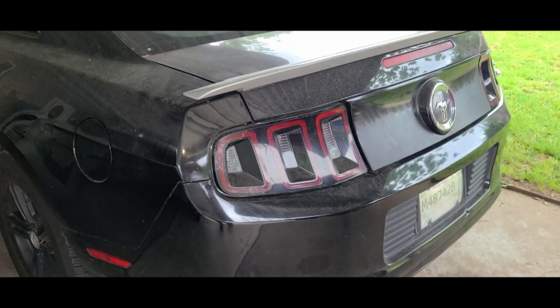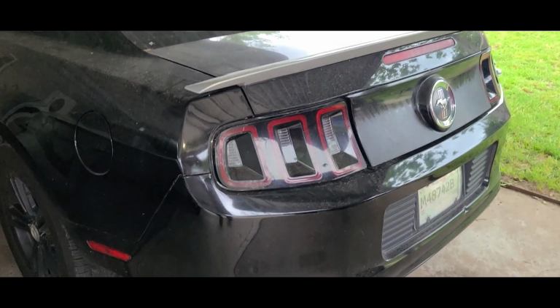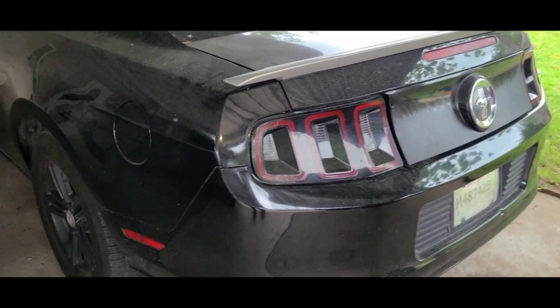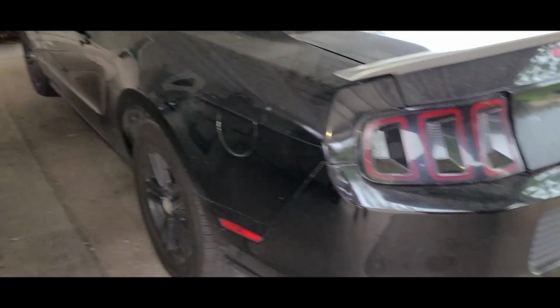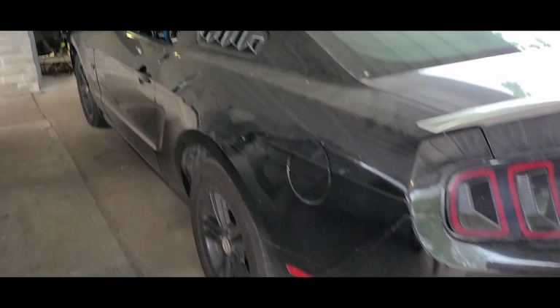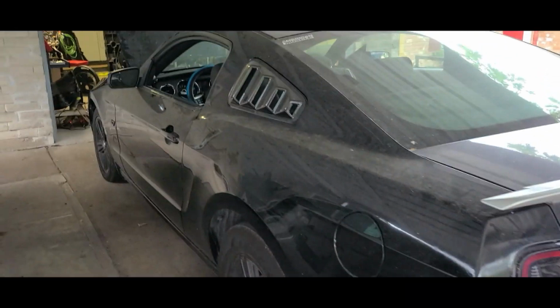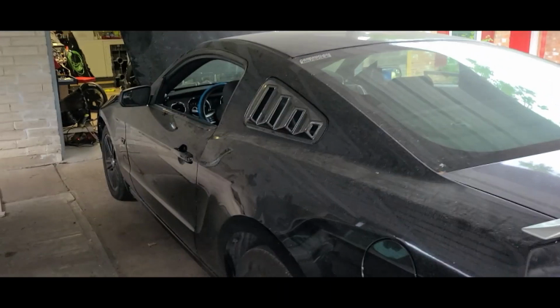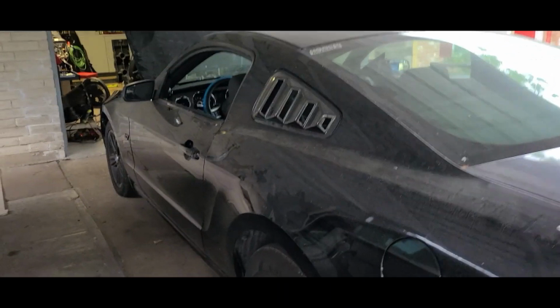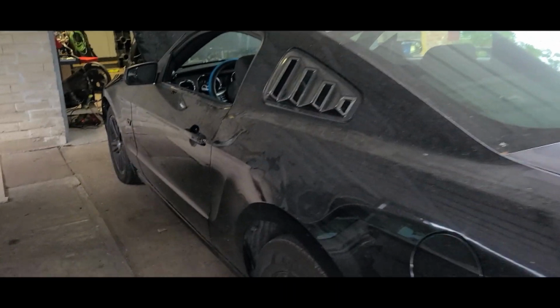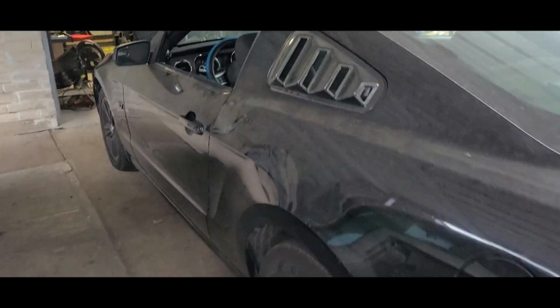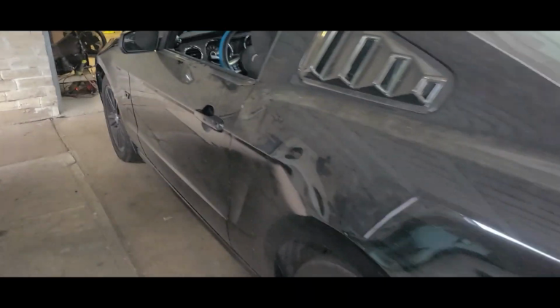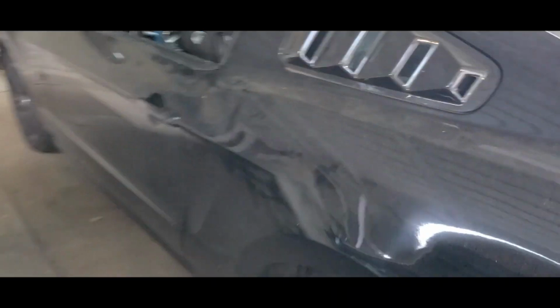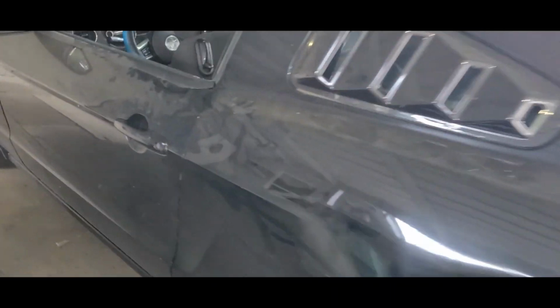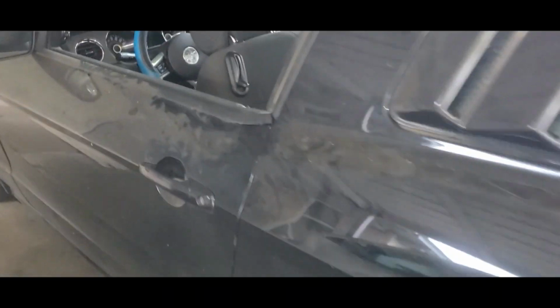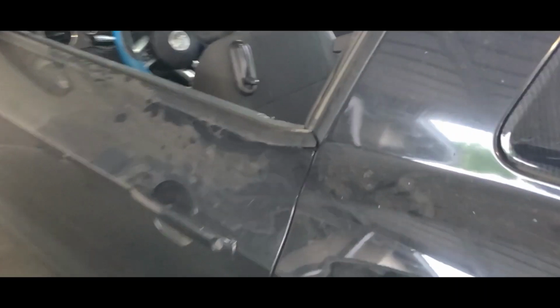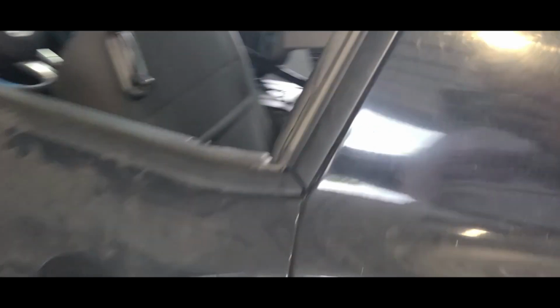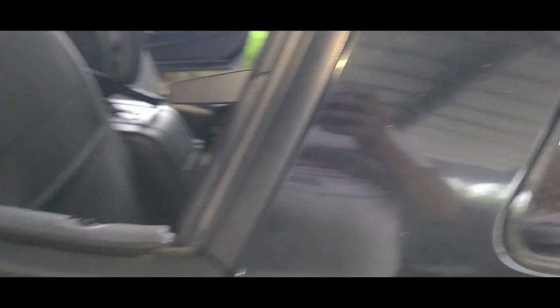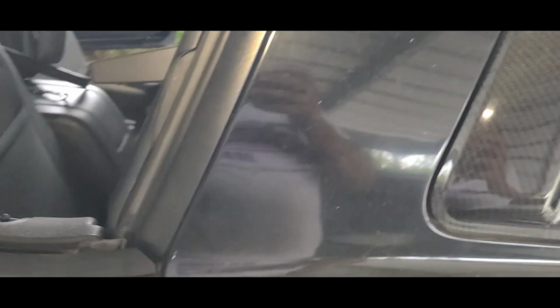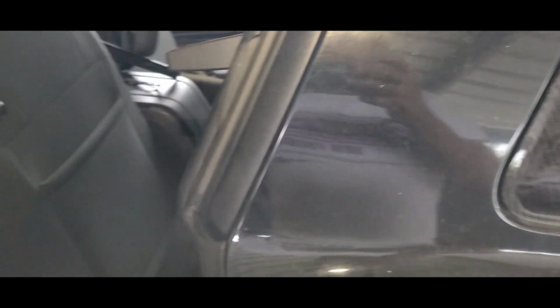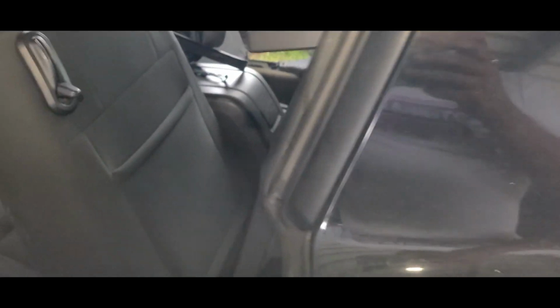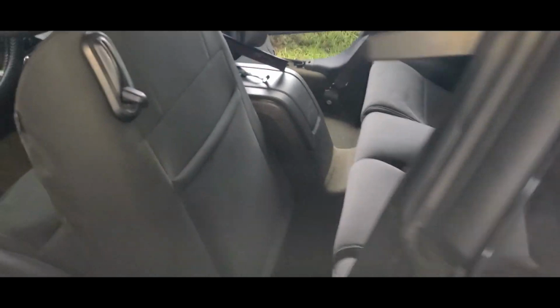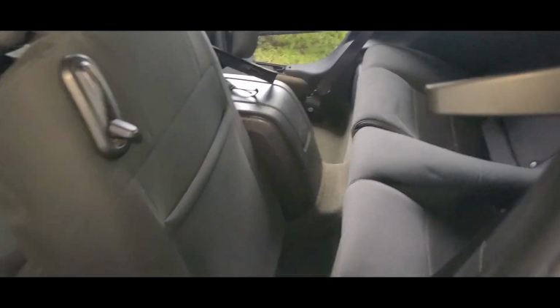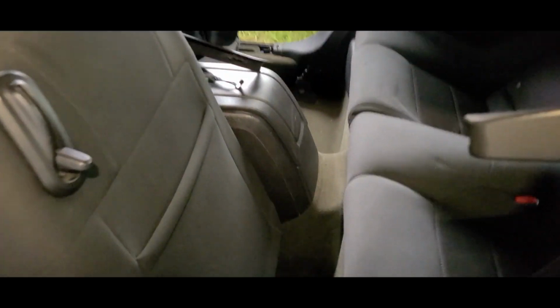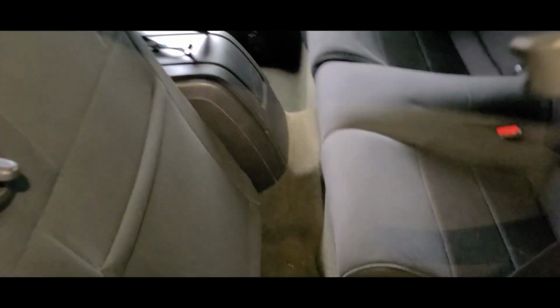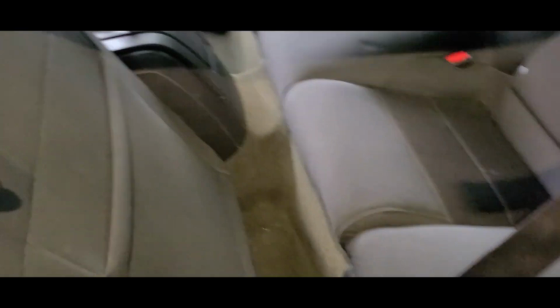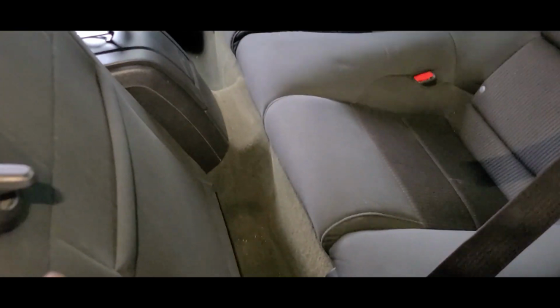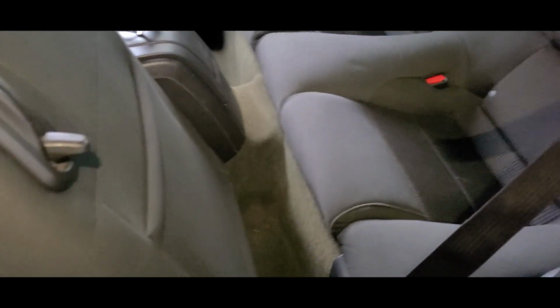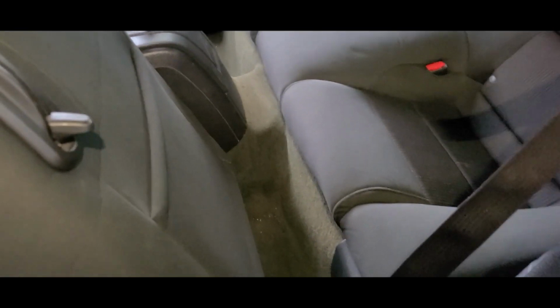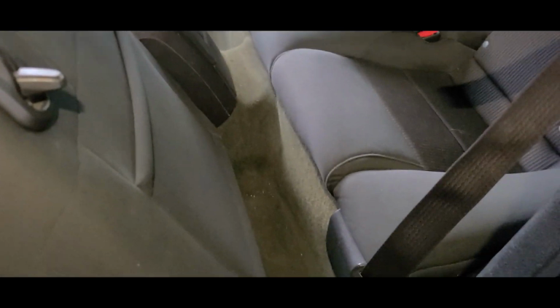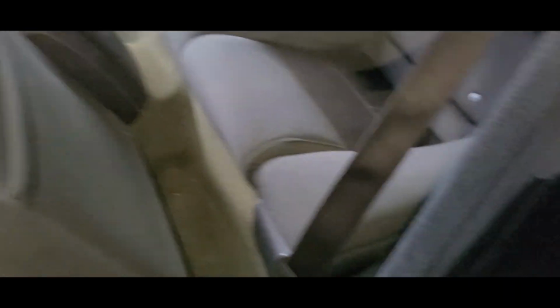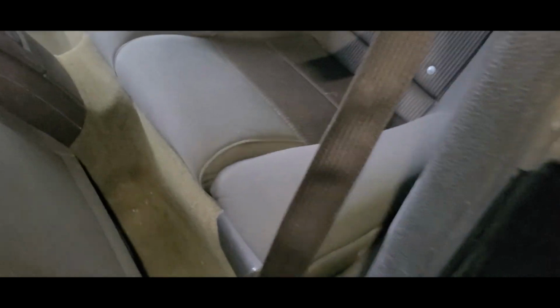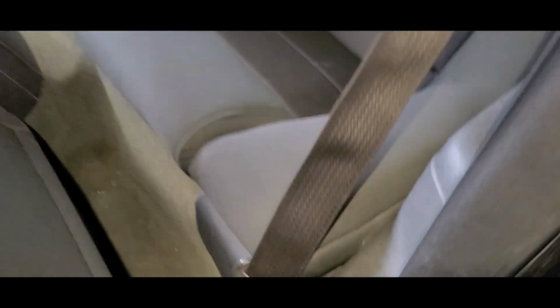Hey YouTube, working on this Mustang and I'm going to show you how to remove the back seat. First, you want to push the front seat forward so you can work back here.